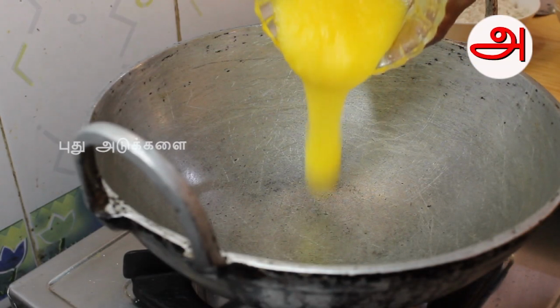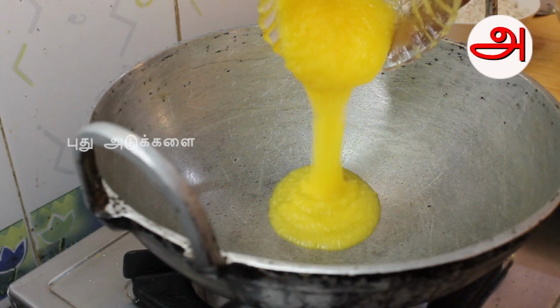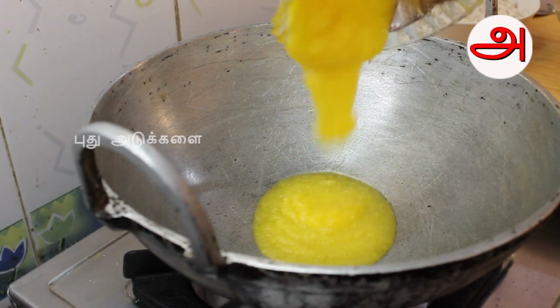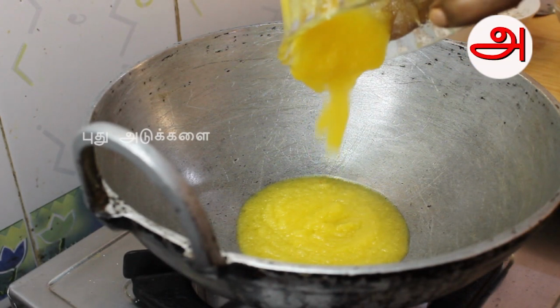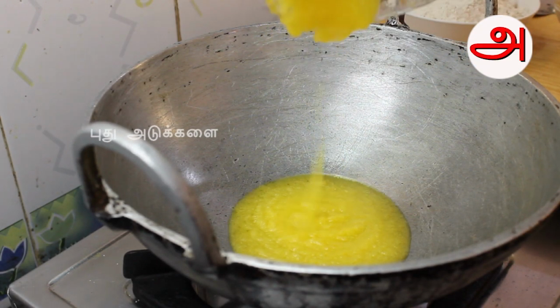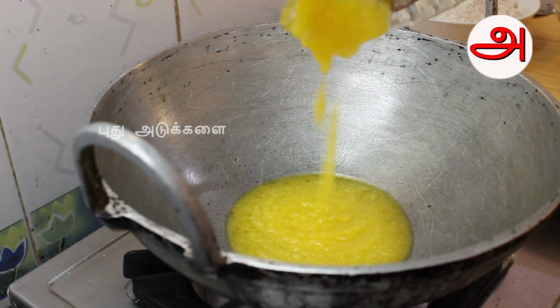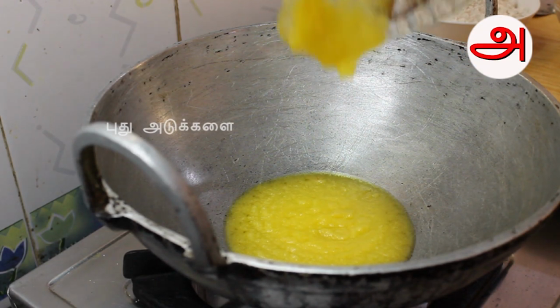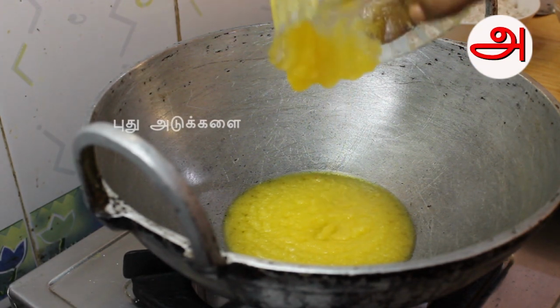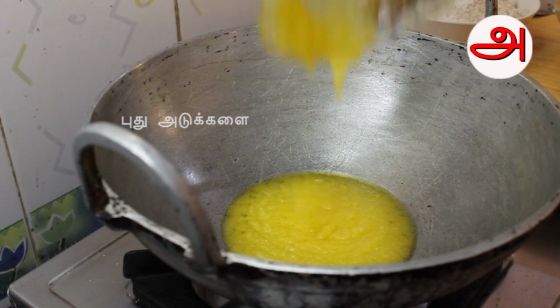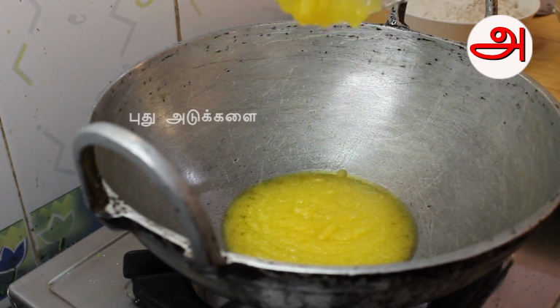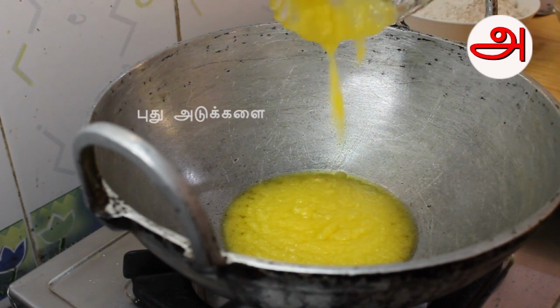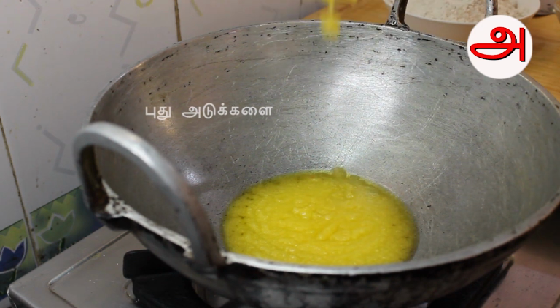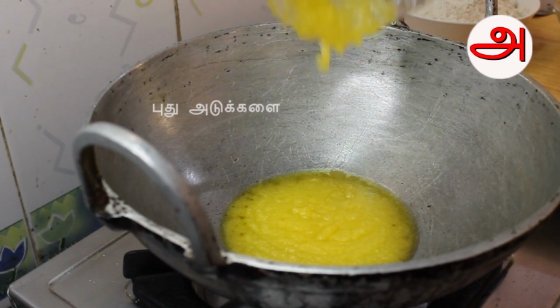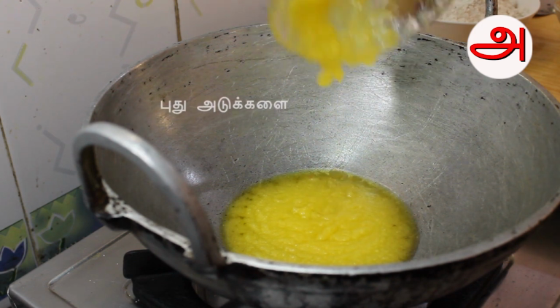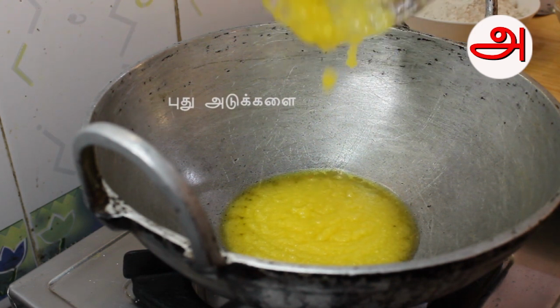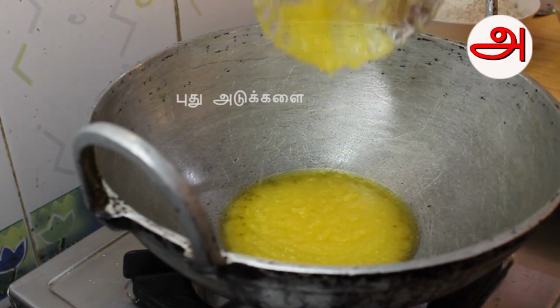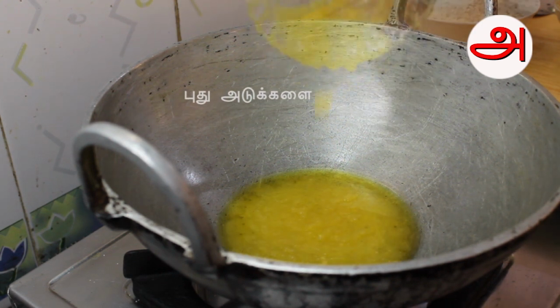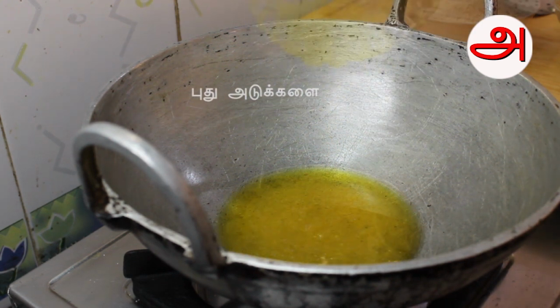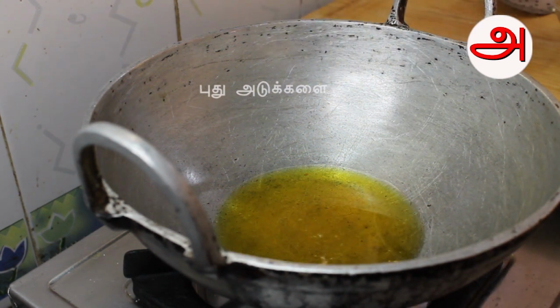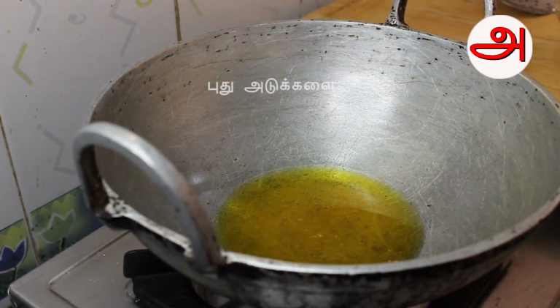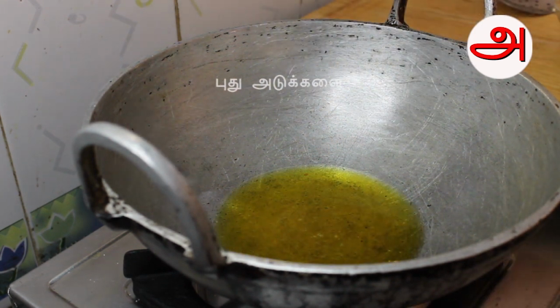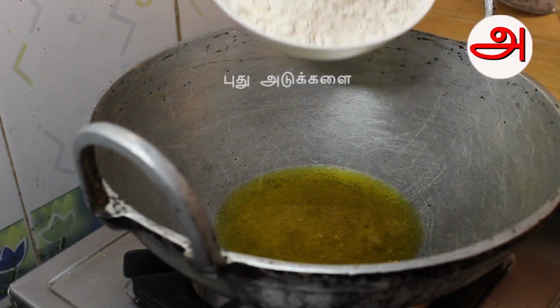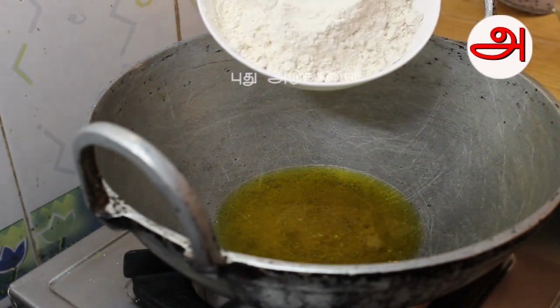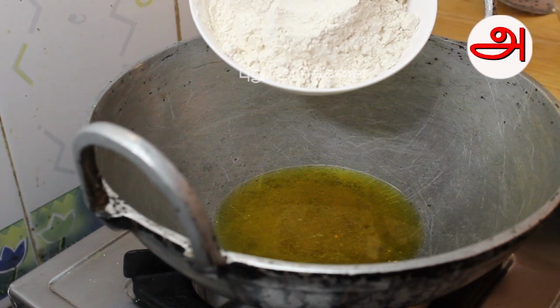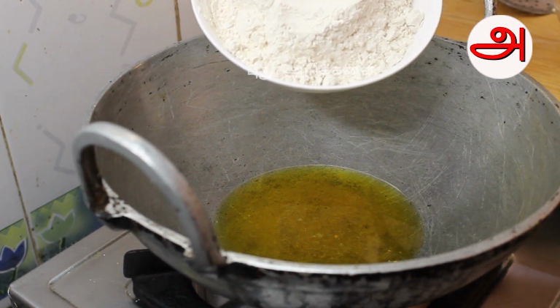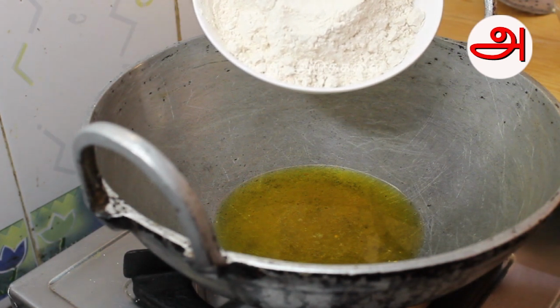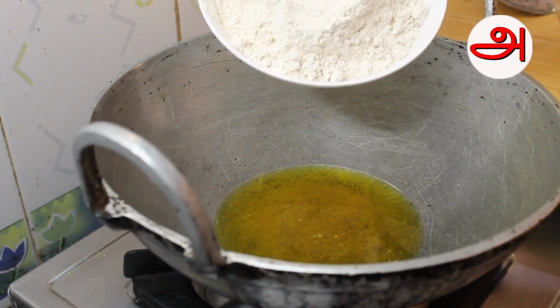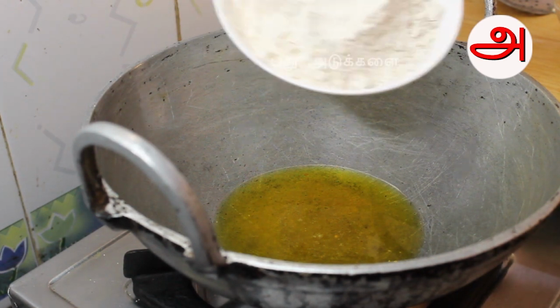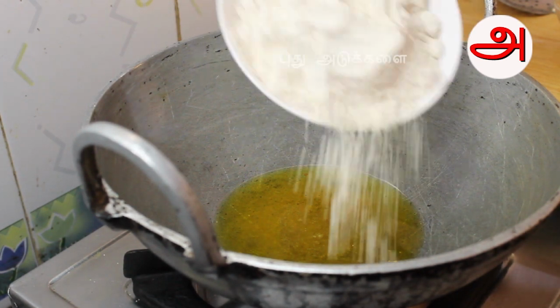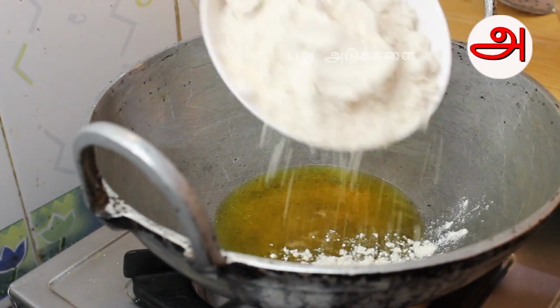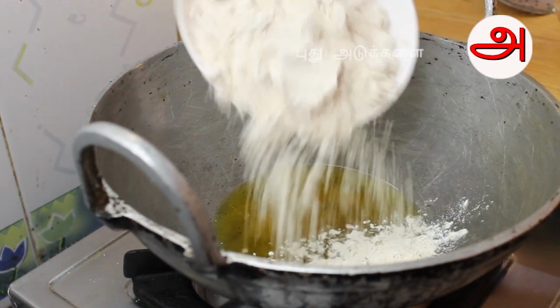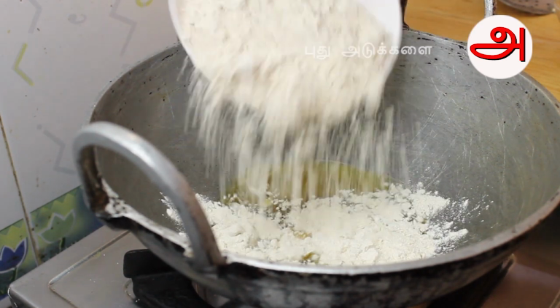This is 100 grams of salt. We add 100 grams of salt. Let's melt. Now it's about 200g of gothamav and we put it in.